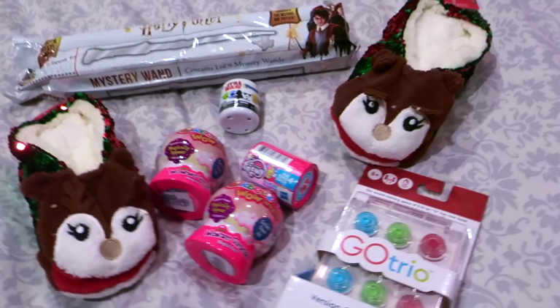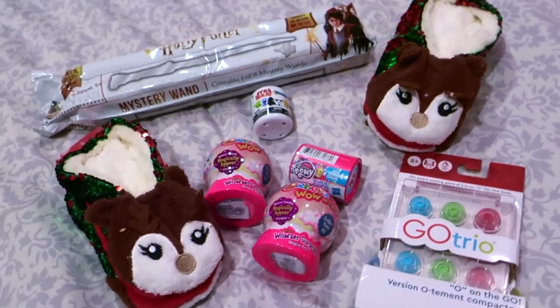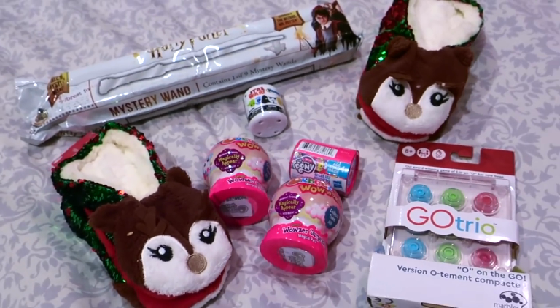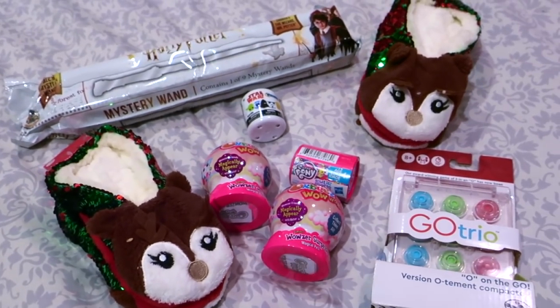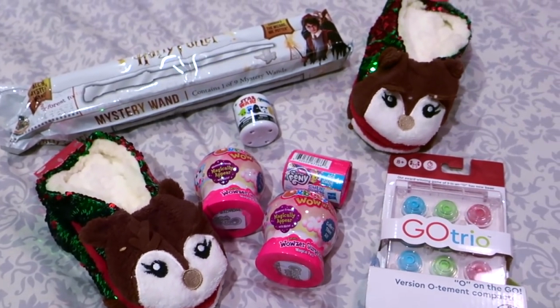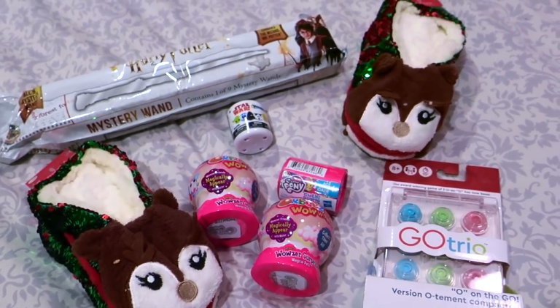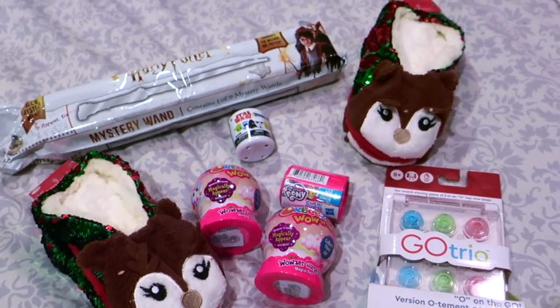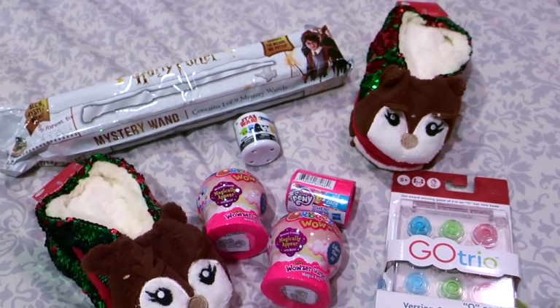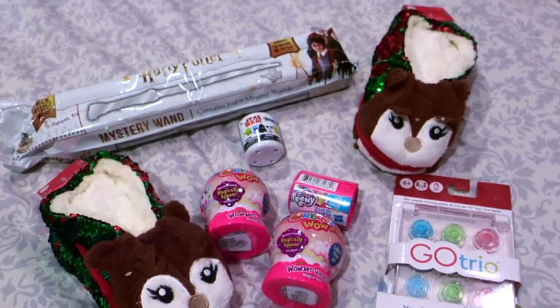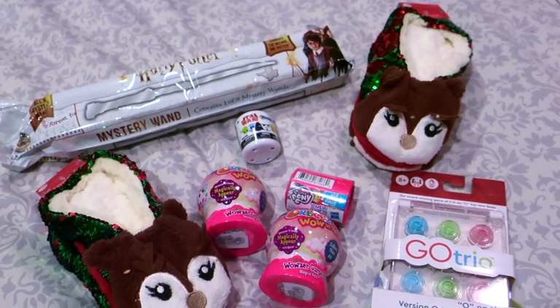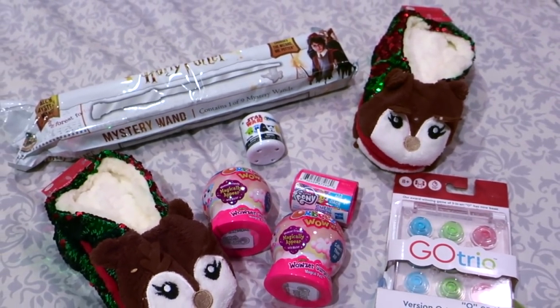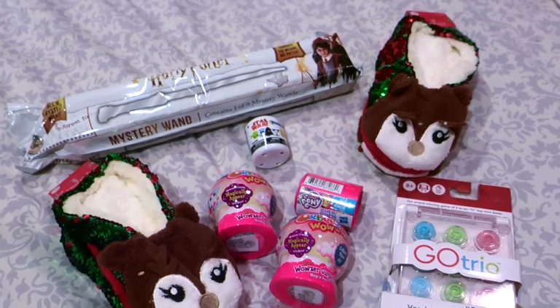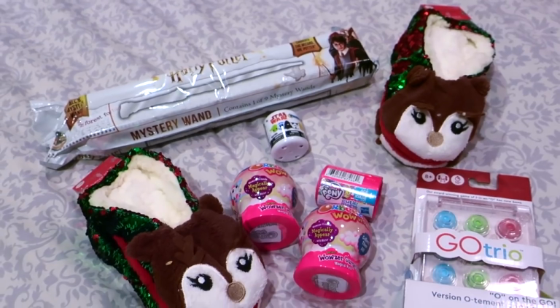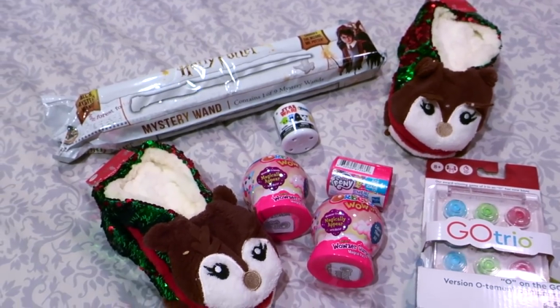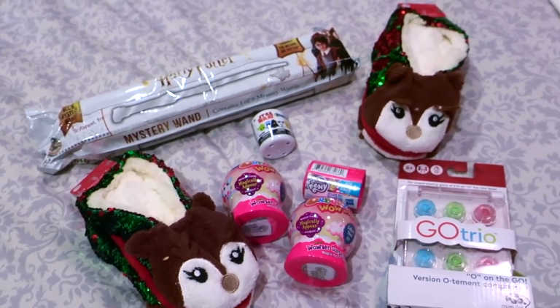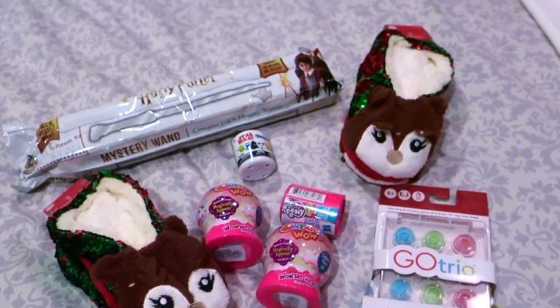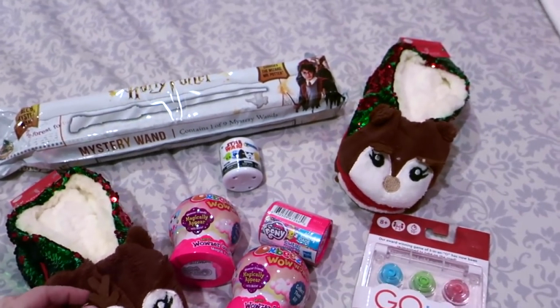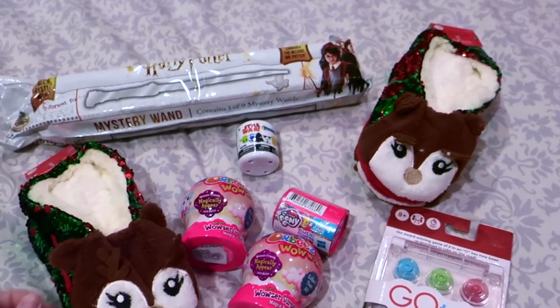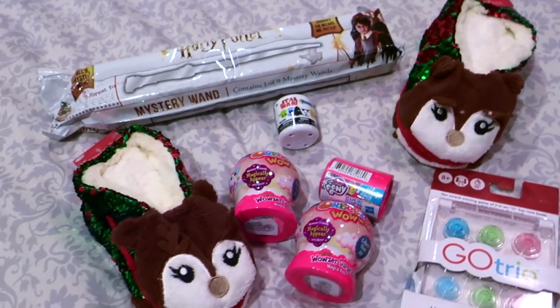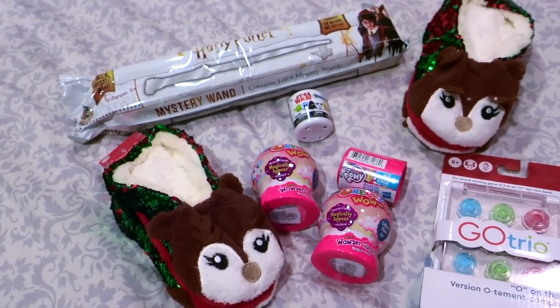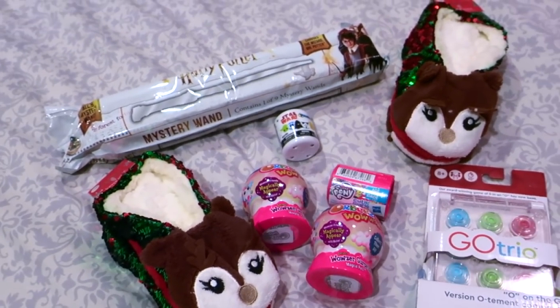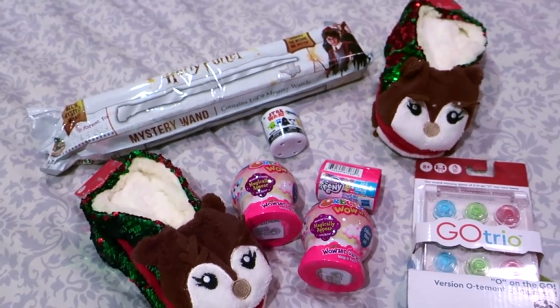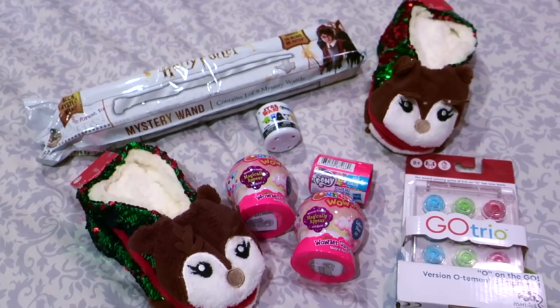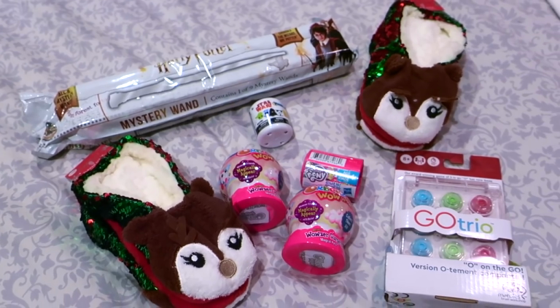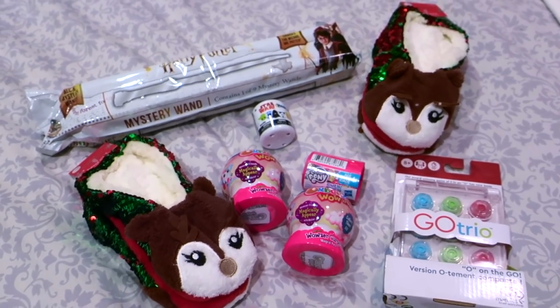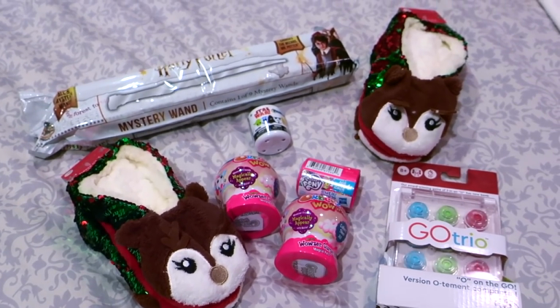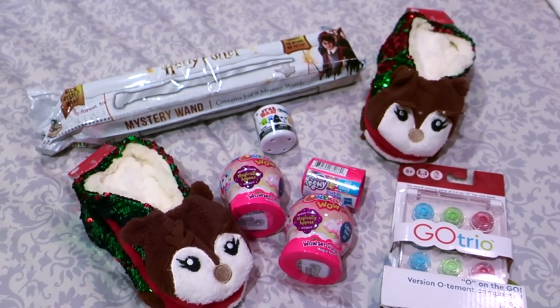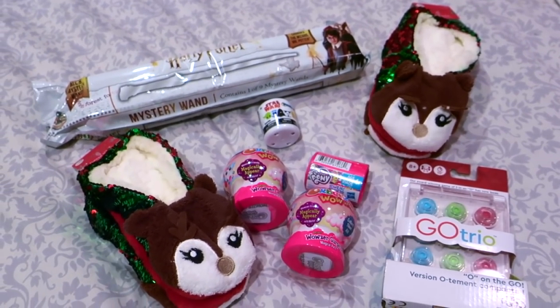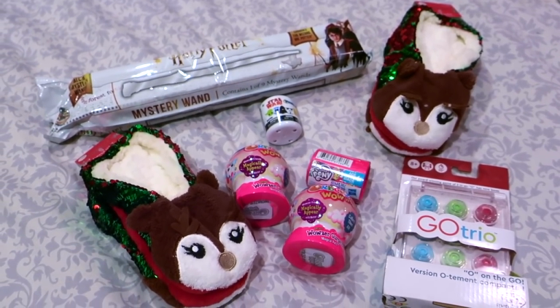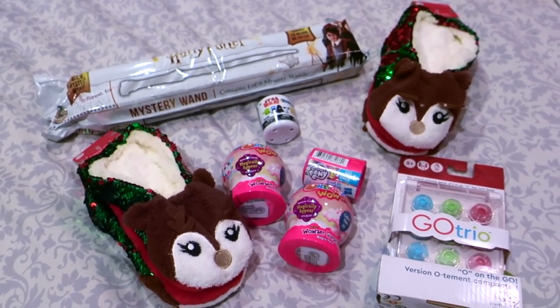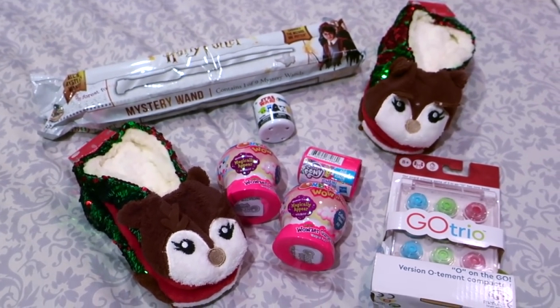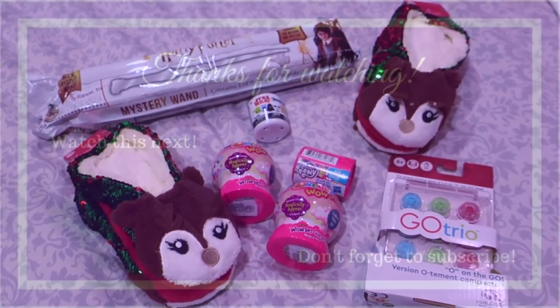Those are some items I thought would be great for a smaller gift giving situation. Let me know if you have any questions down below — I believe I mentioned where I found everything. Here are some small gift giving item ideas. Thanks so much for watching and have a great day.